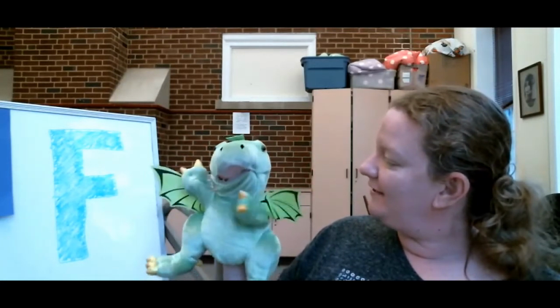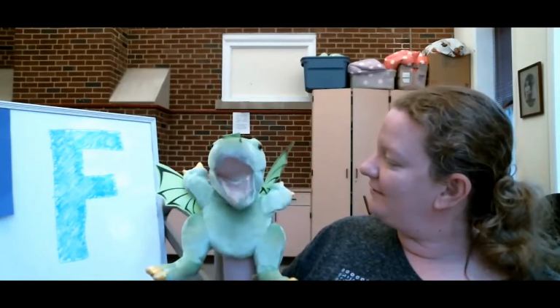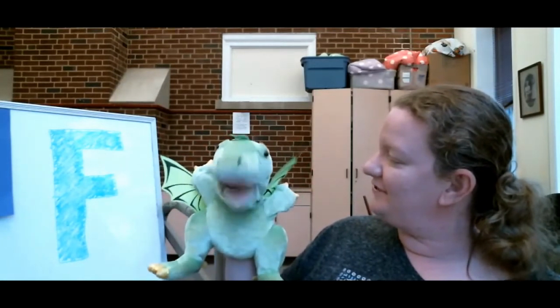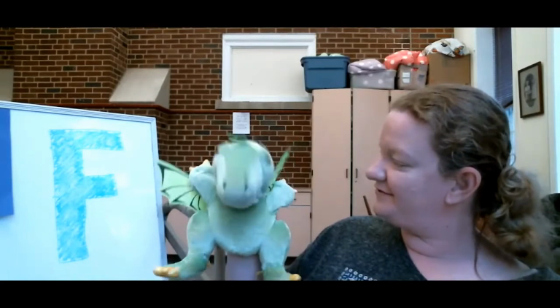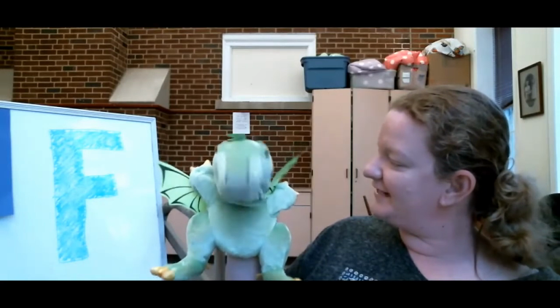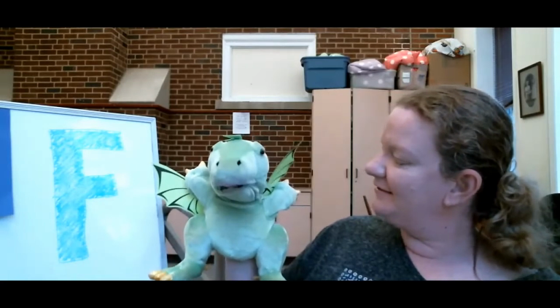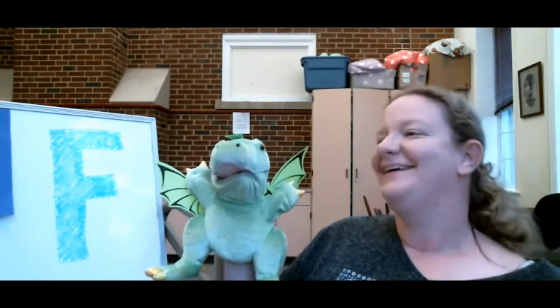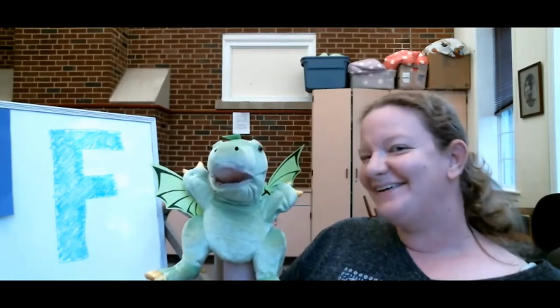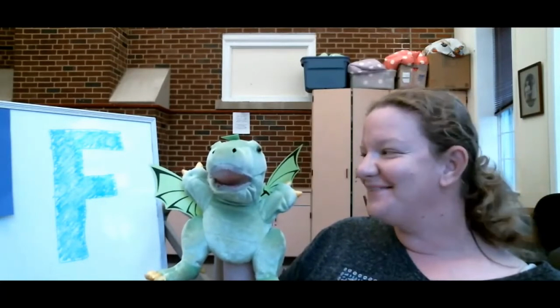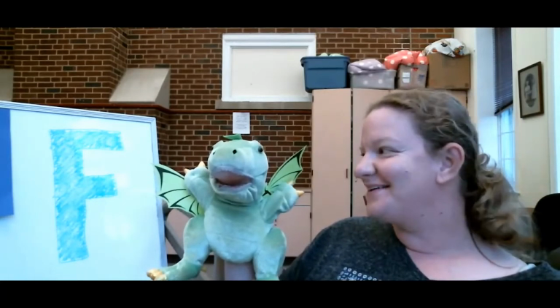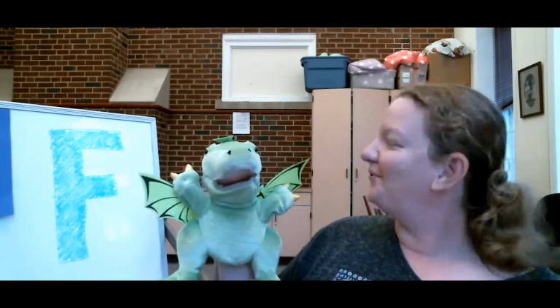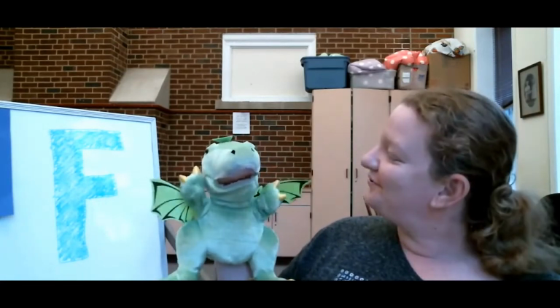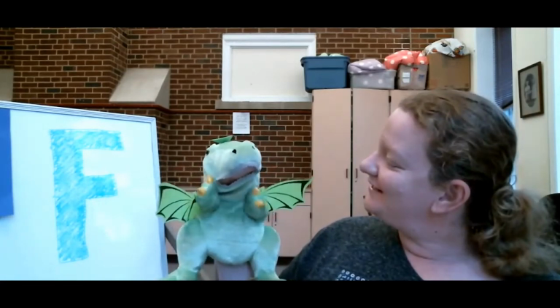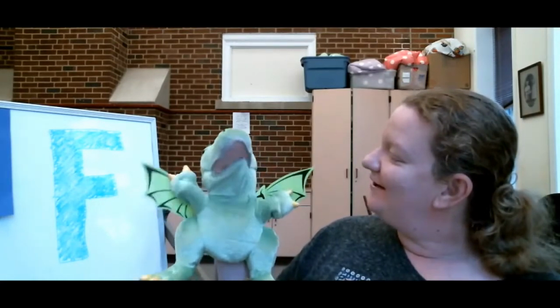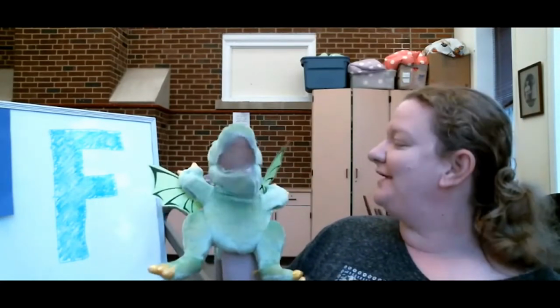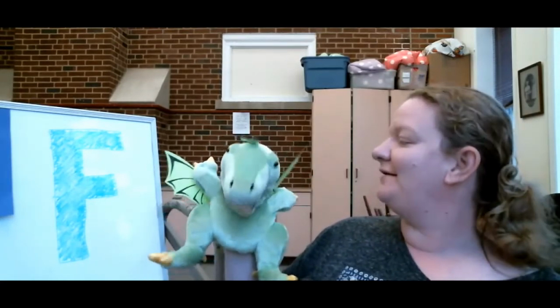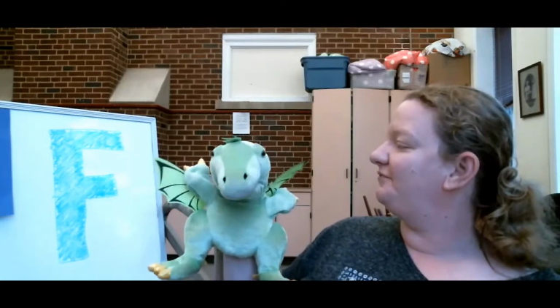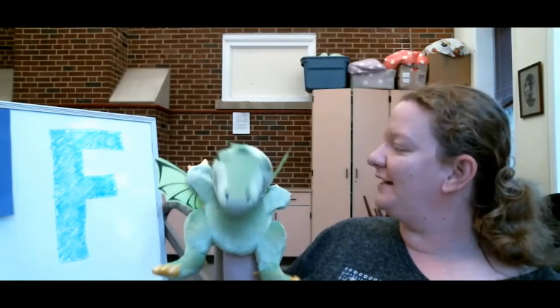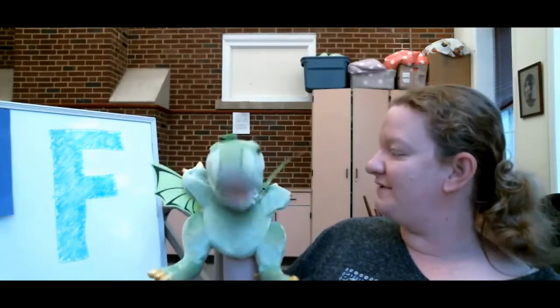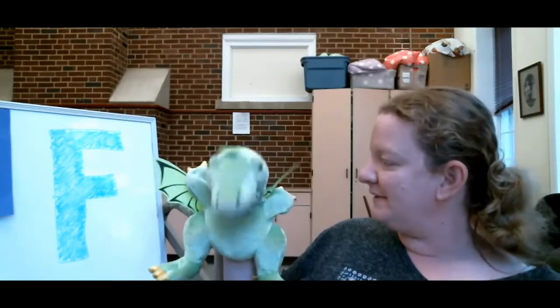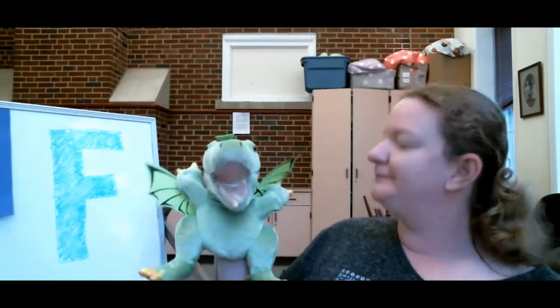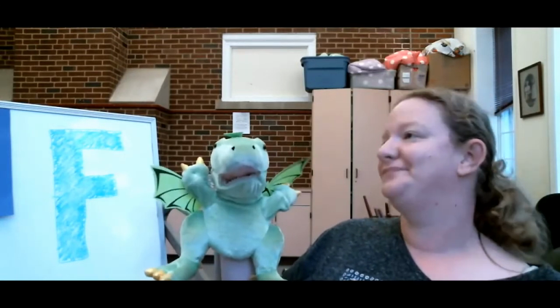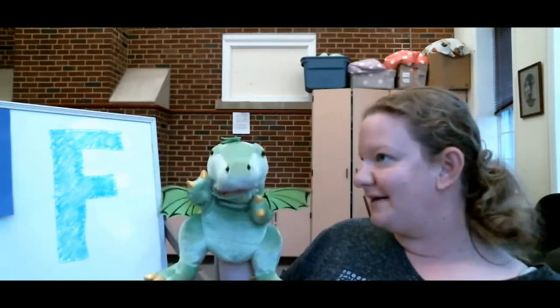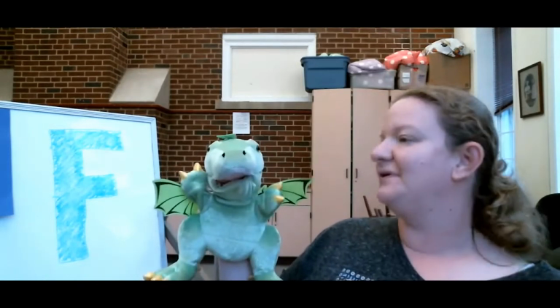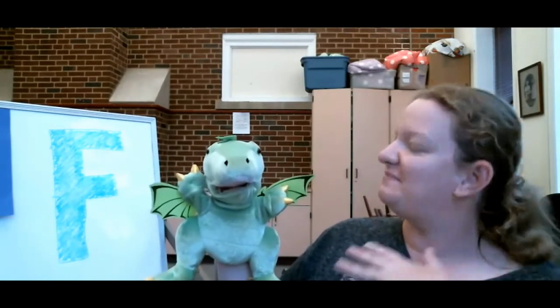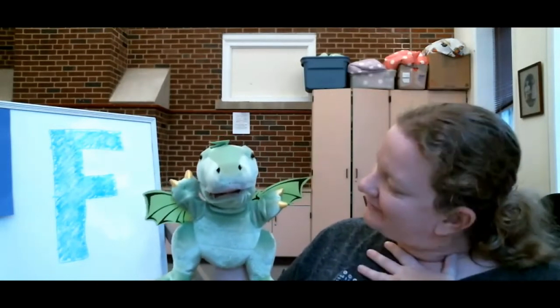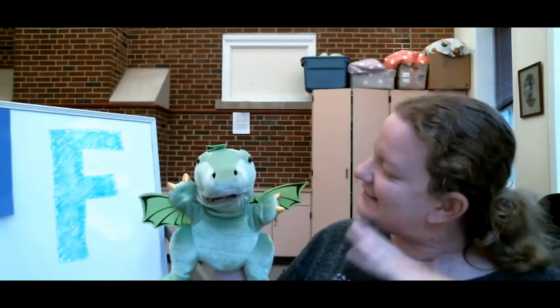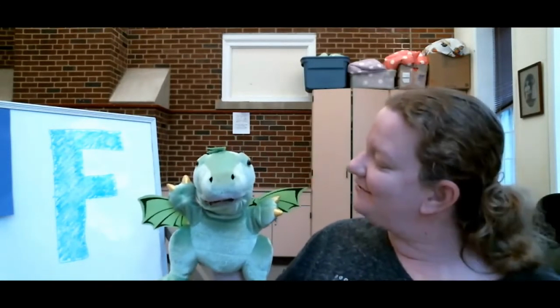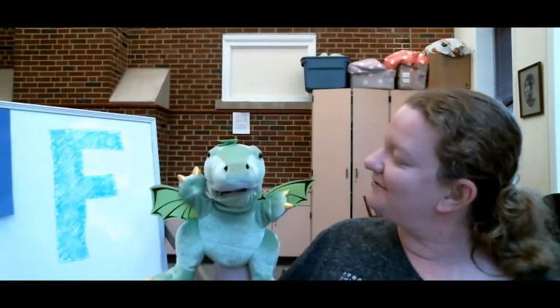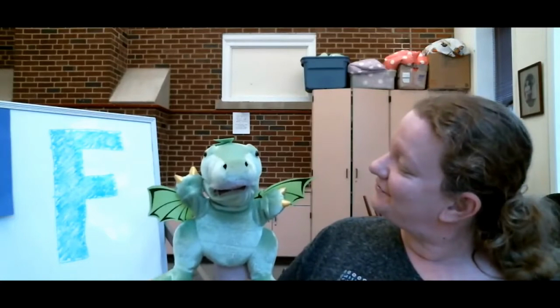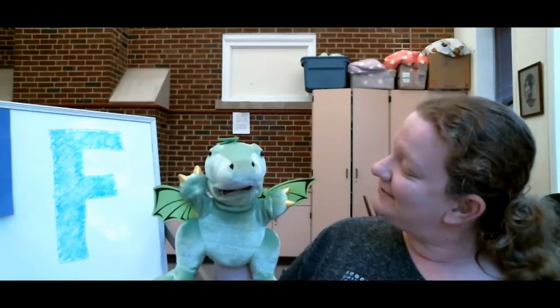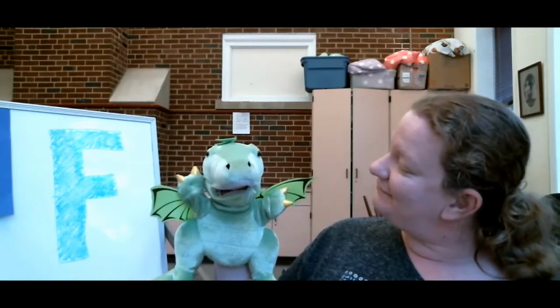All right, are we going to do one of those stories again? Yeah, we're going to read one of those older stories — from before I was even a baby, maybe from when I was a kid or even older. We're going to see what we have today.